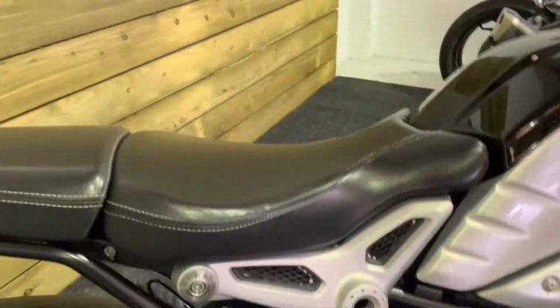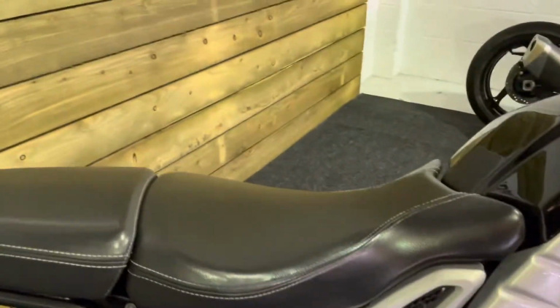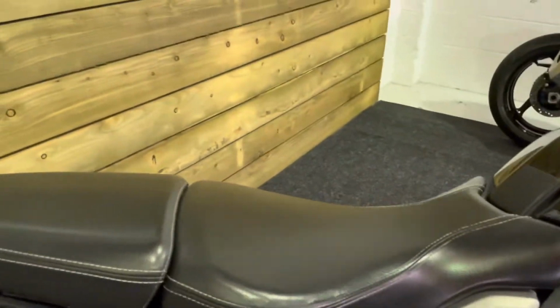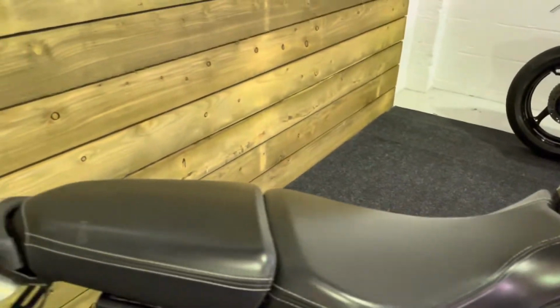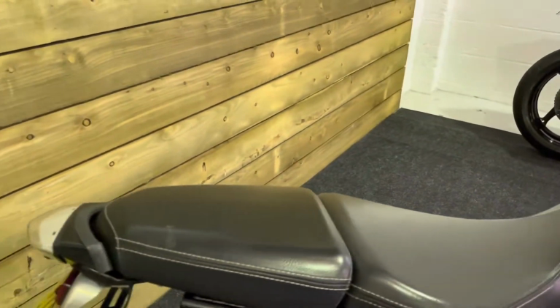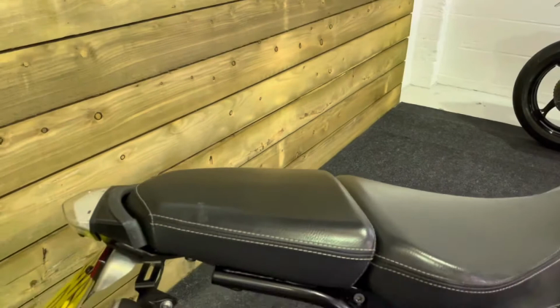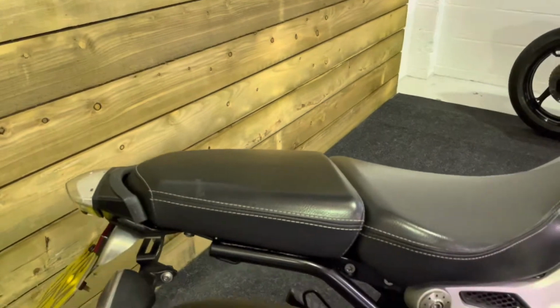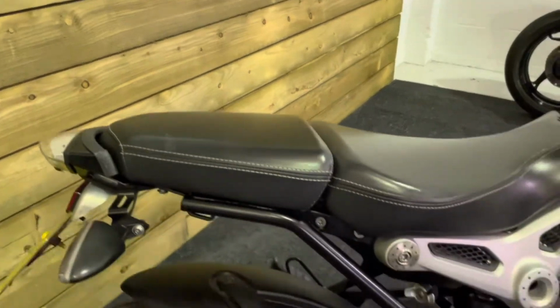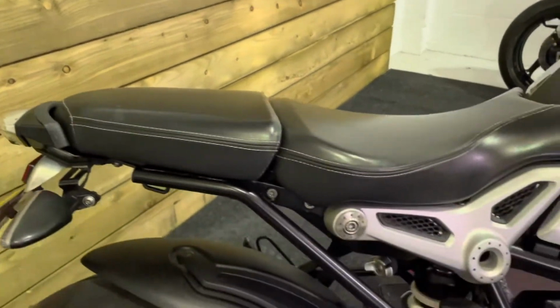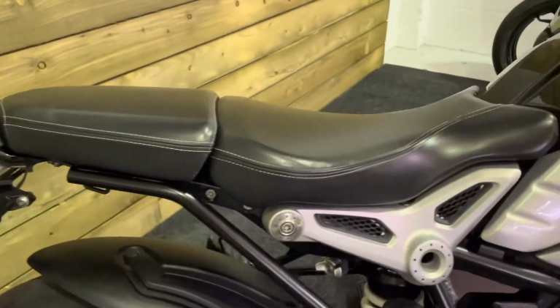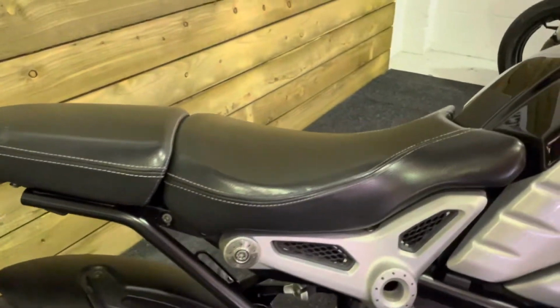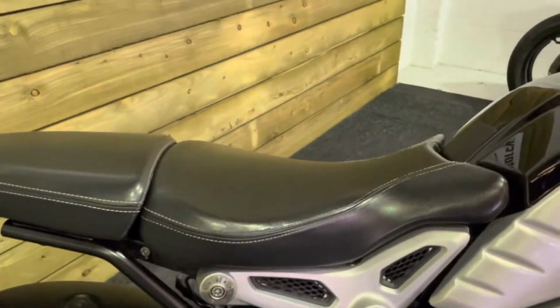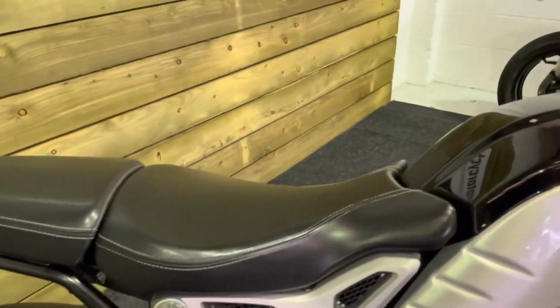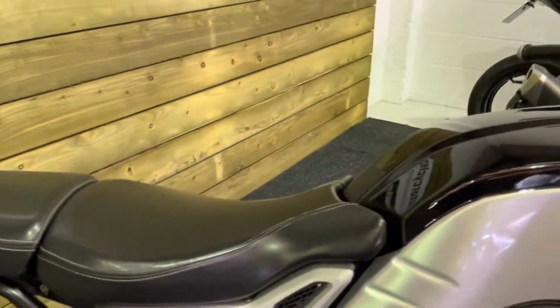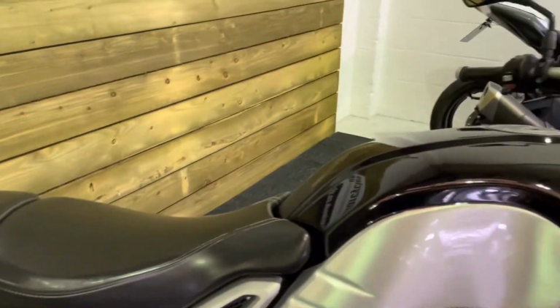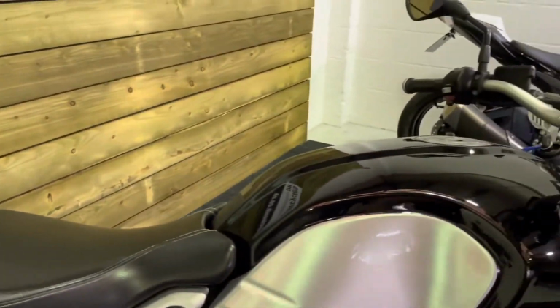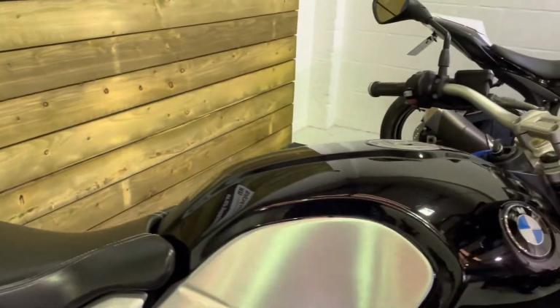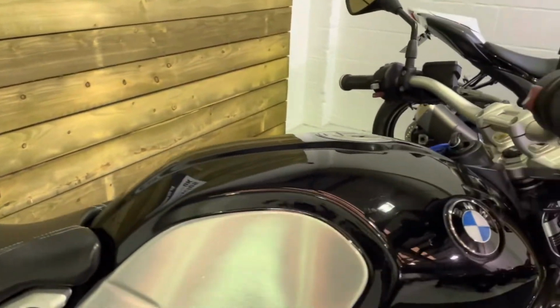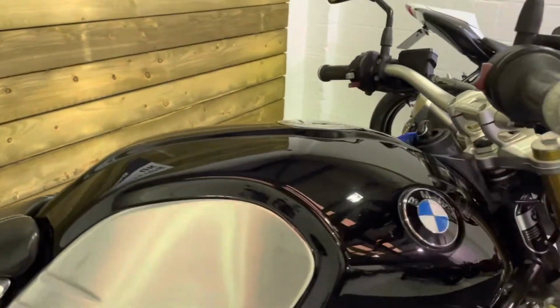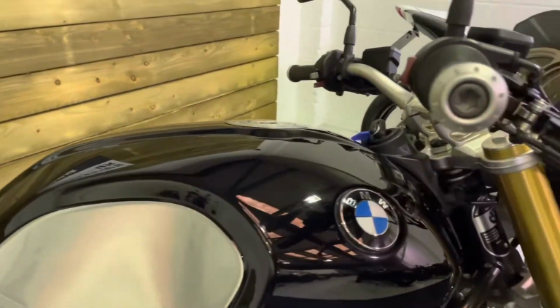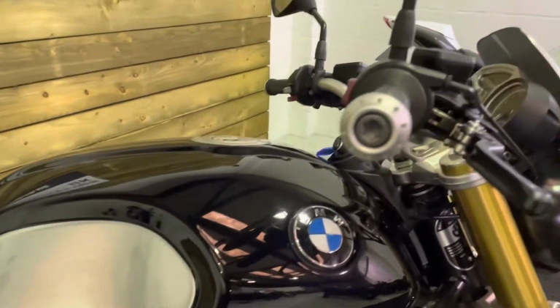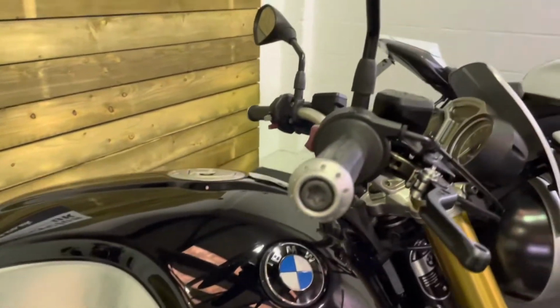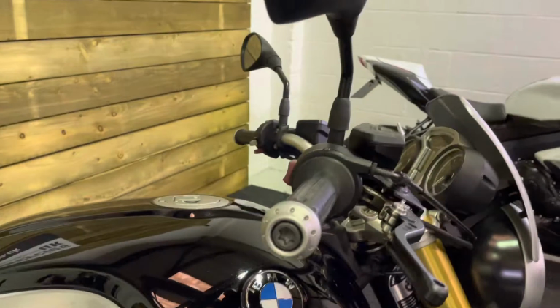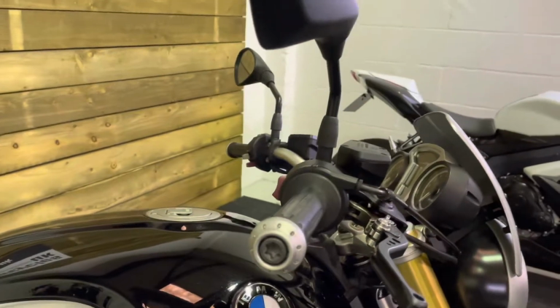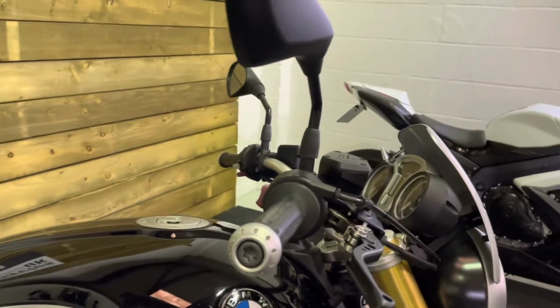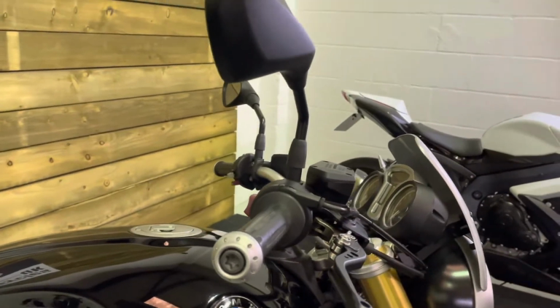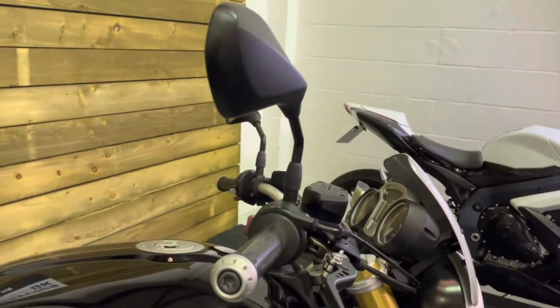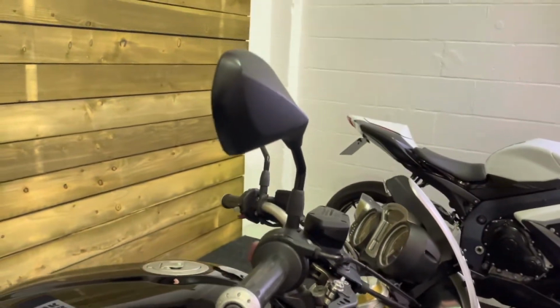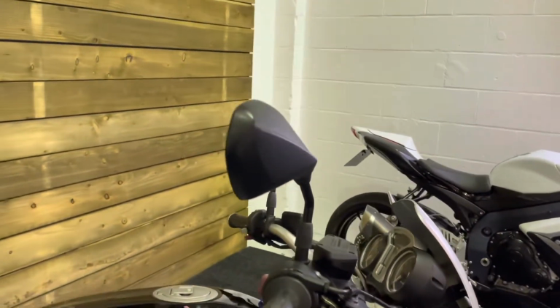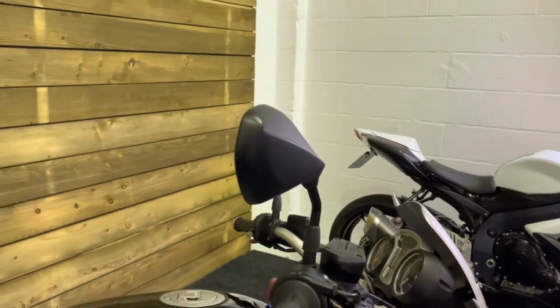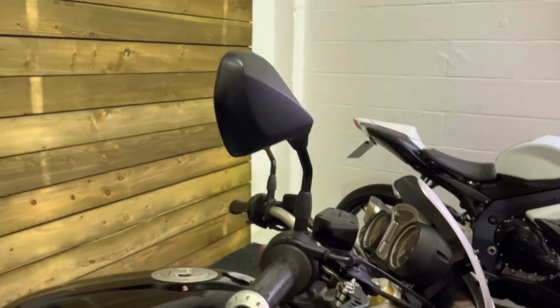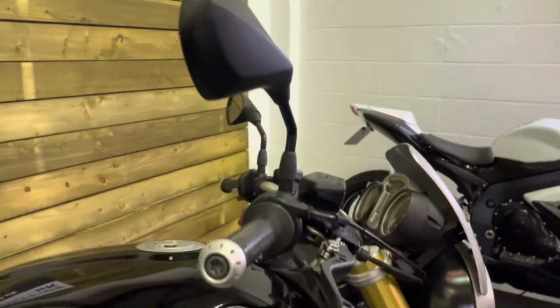Obviously got the twin seat on this bike with the foot pegs fitted. No rips, tears or damage to the seat. Likewise, all the paintwork is in excellent condition as well. There's no marks on the bar ends, the levers or the mirrors.